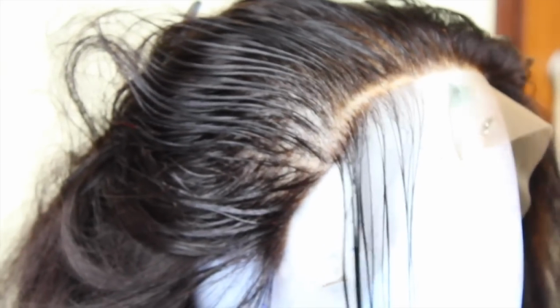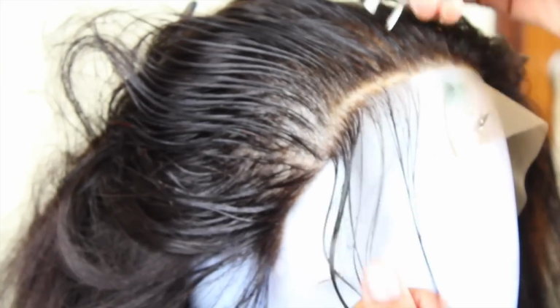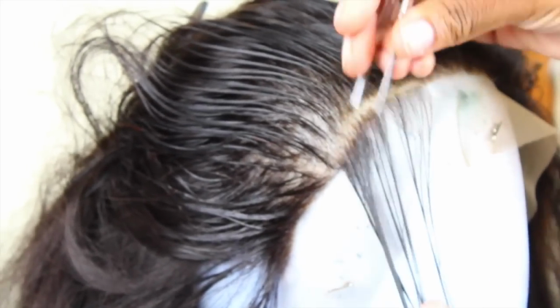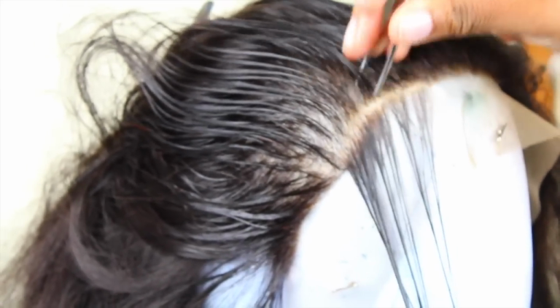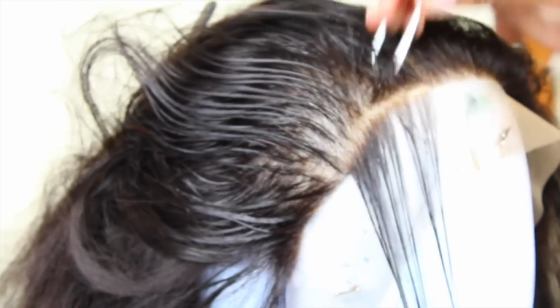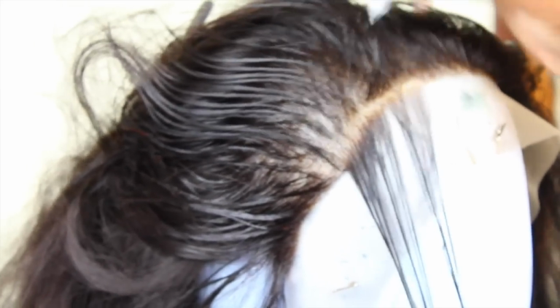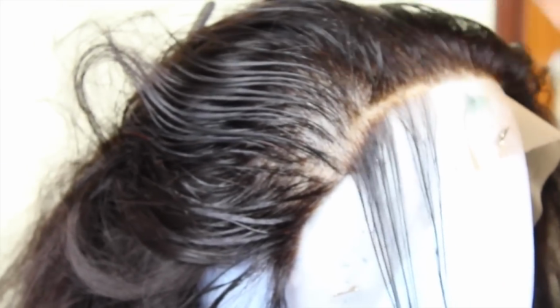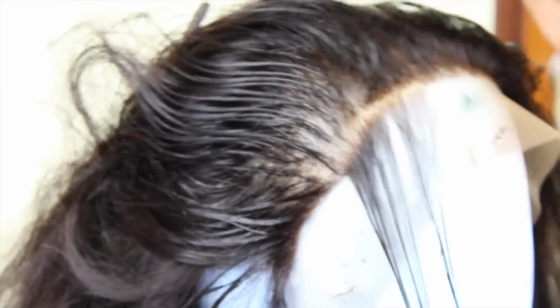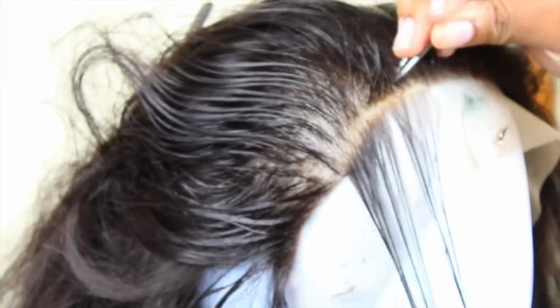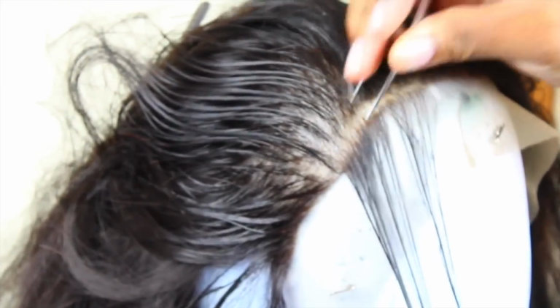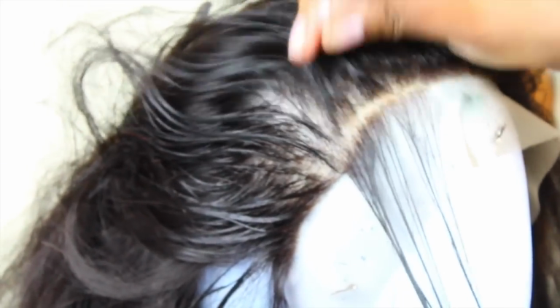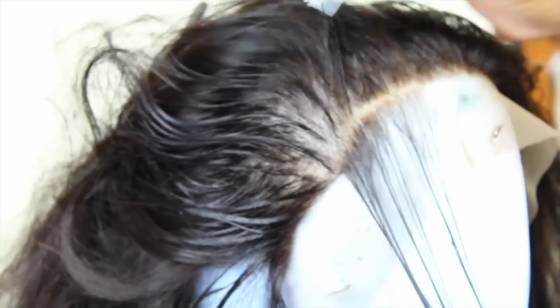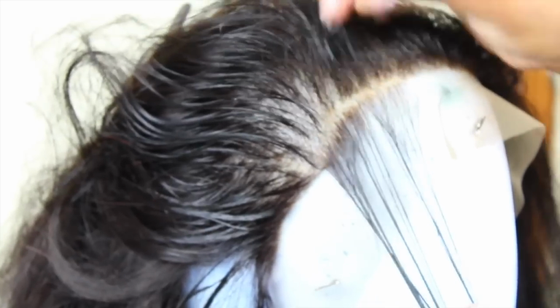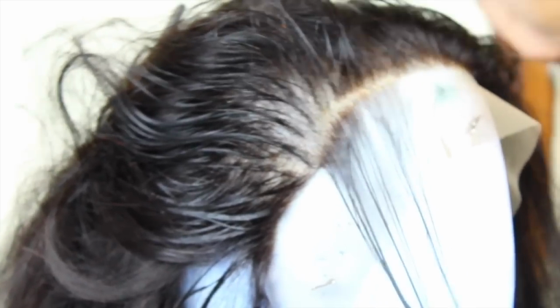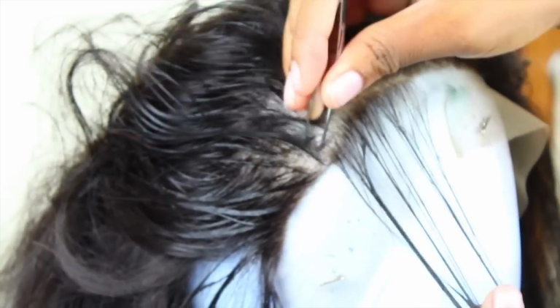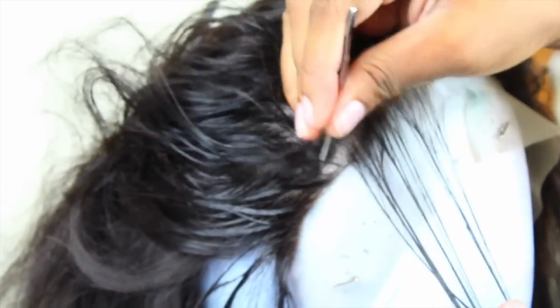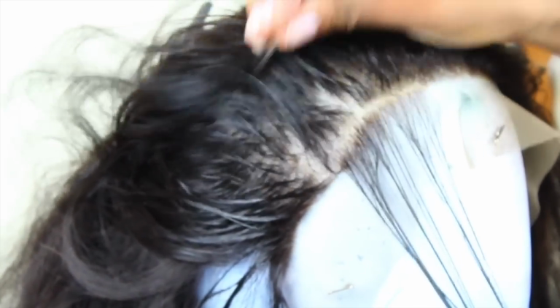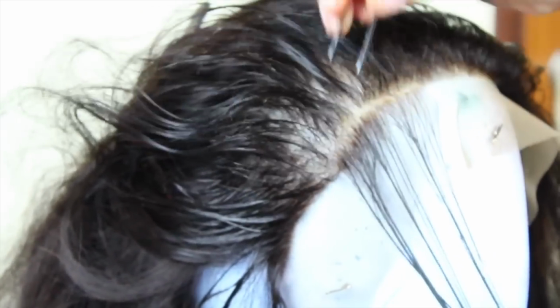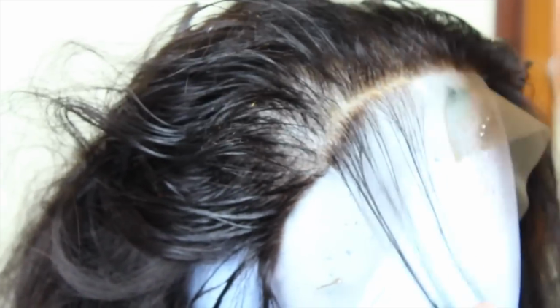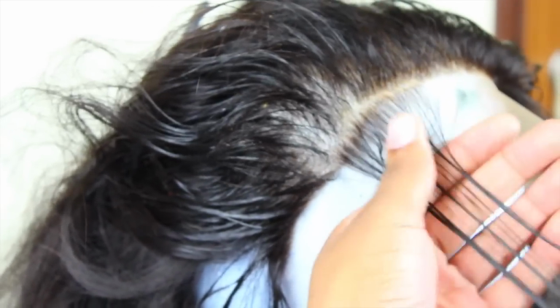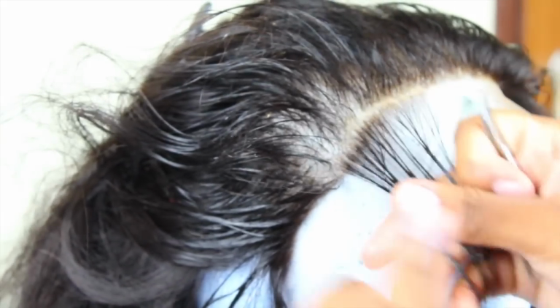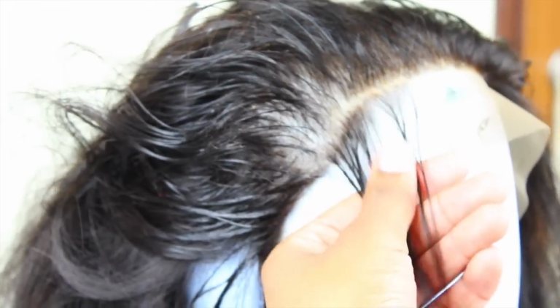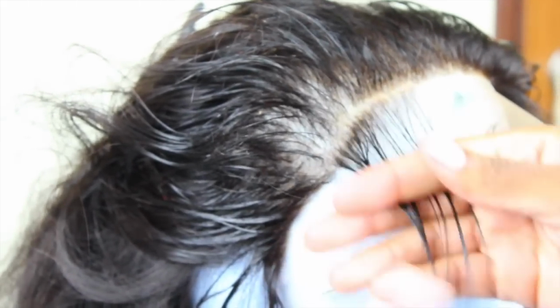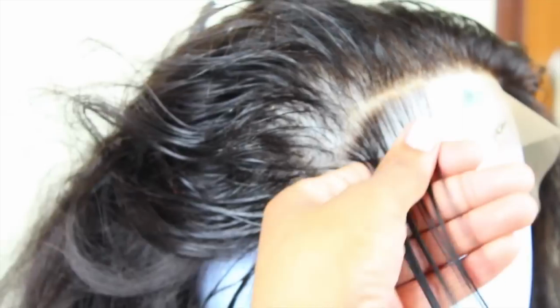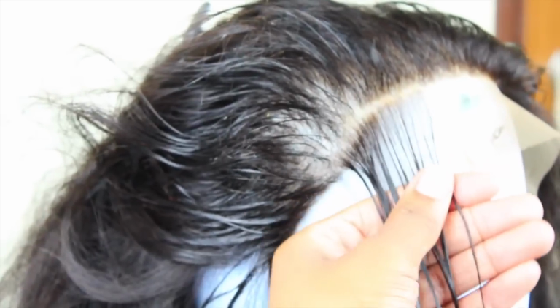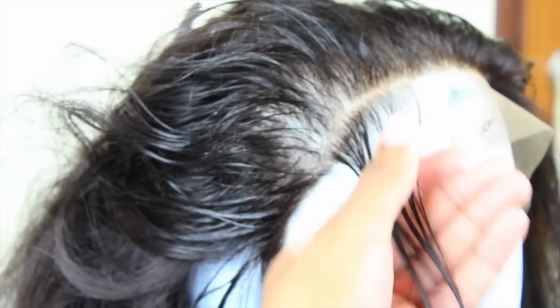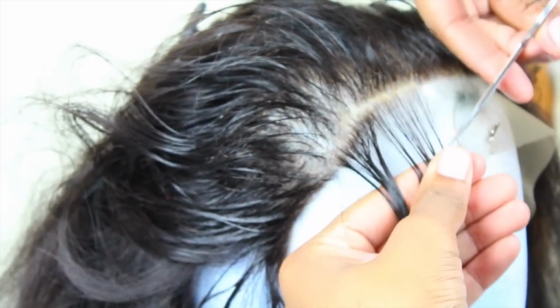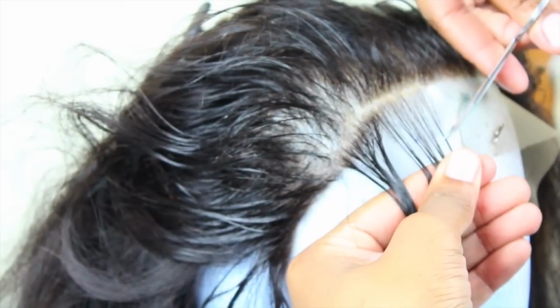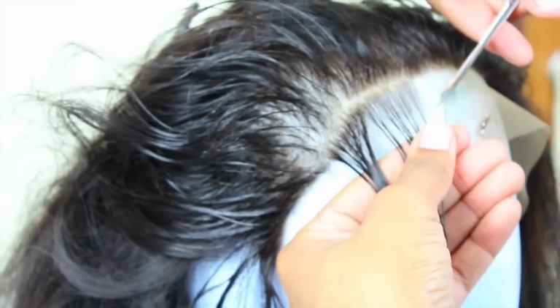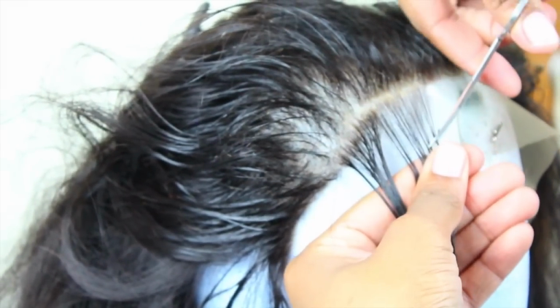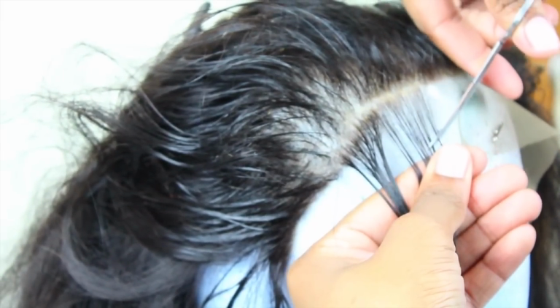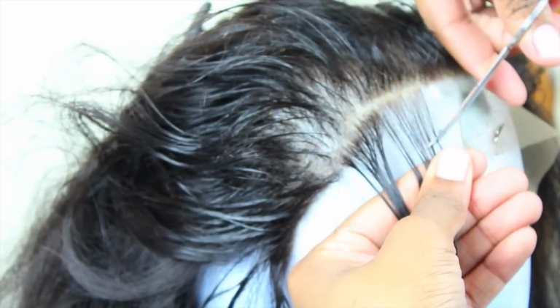Most of my baby hairs are right above my eyebrows, so when I pluck, I'm really only plucking from the two sides where I have the most baby hairs, because I'm going to have some side baby hairs. I take those and clip them to make them a lot shorter.